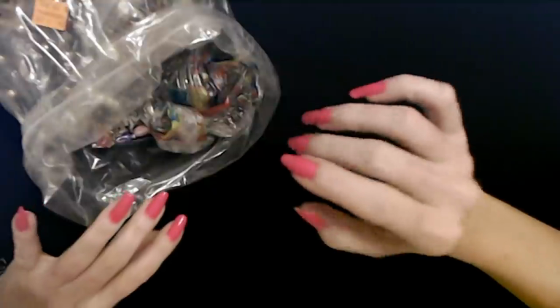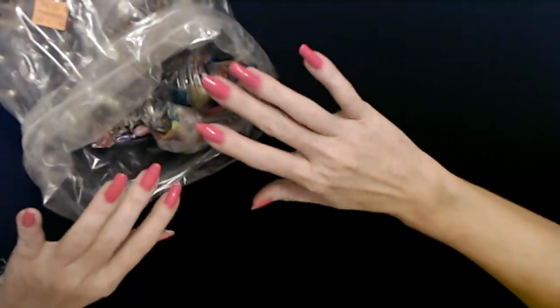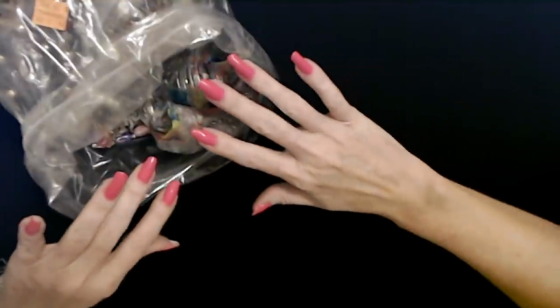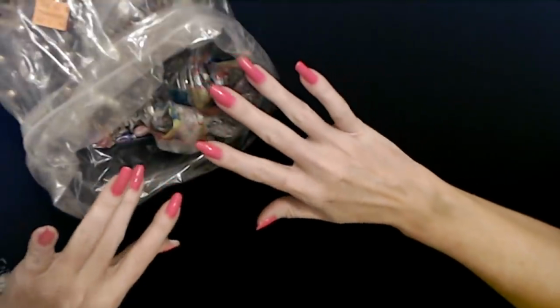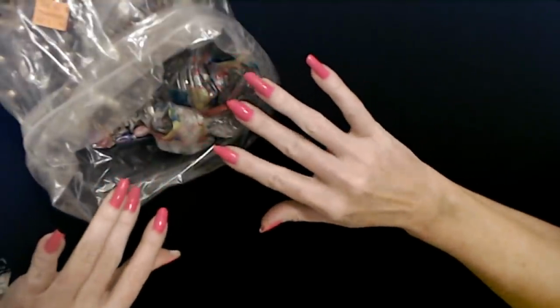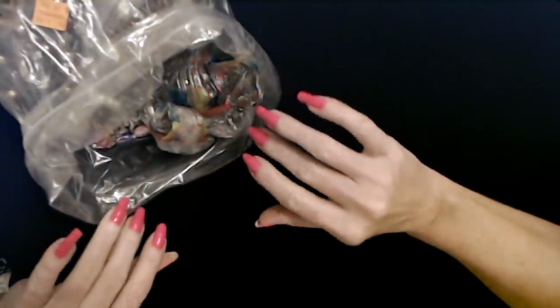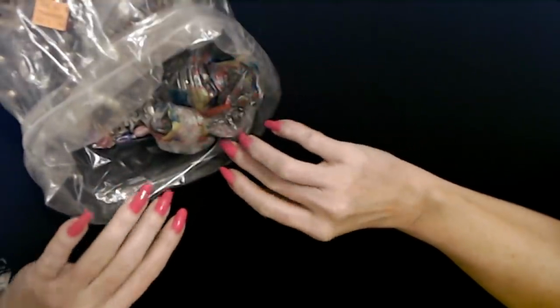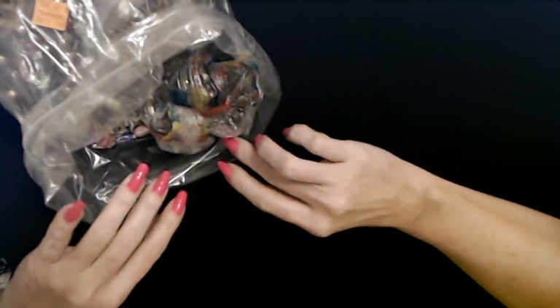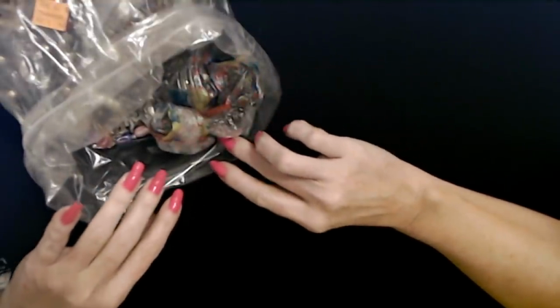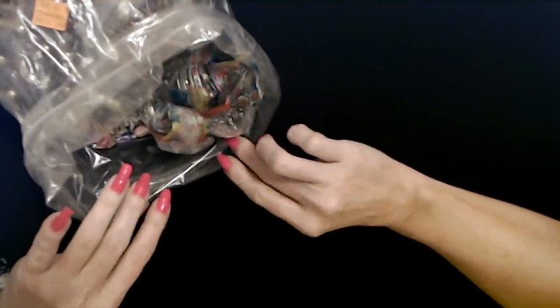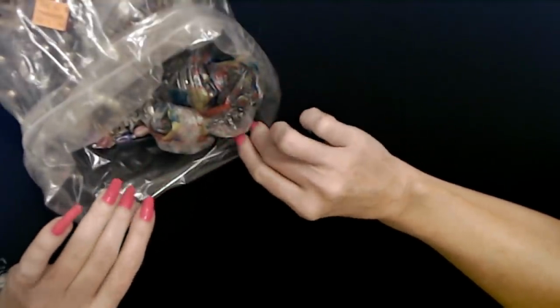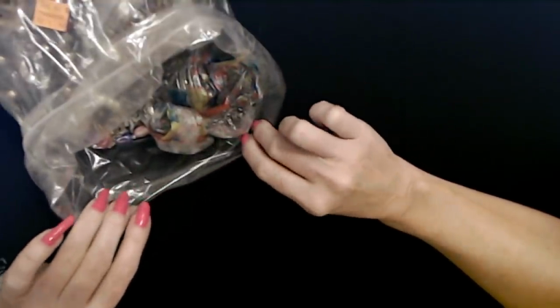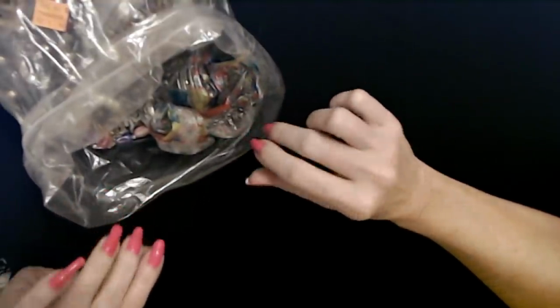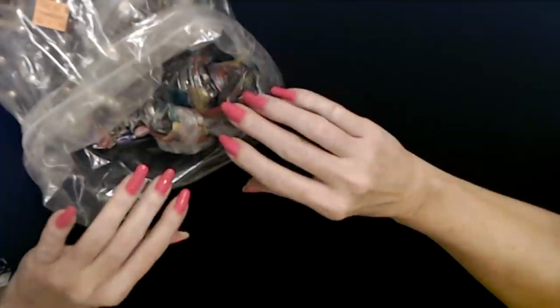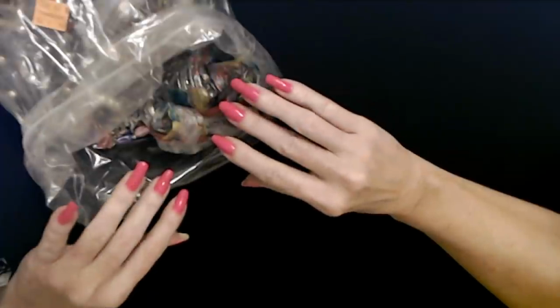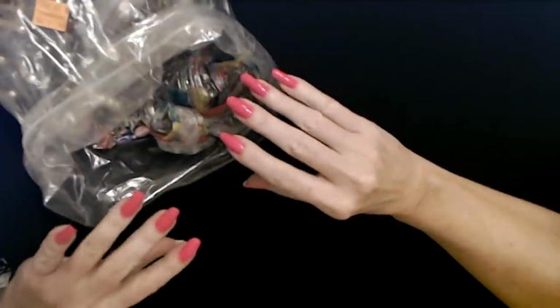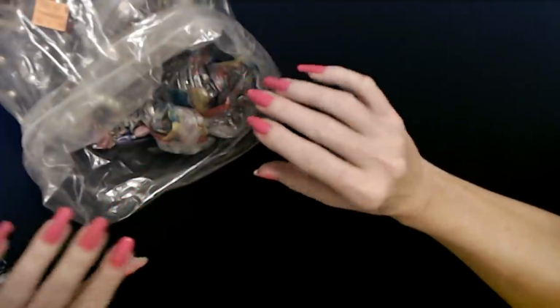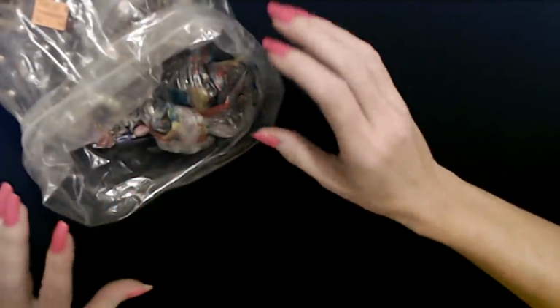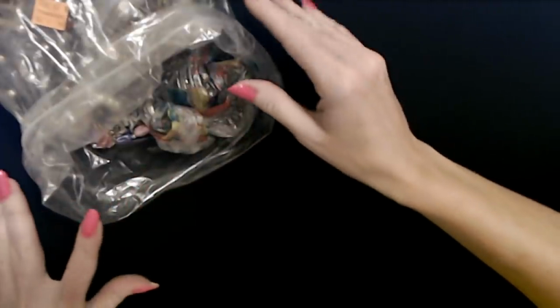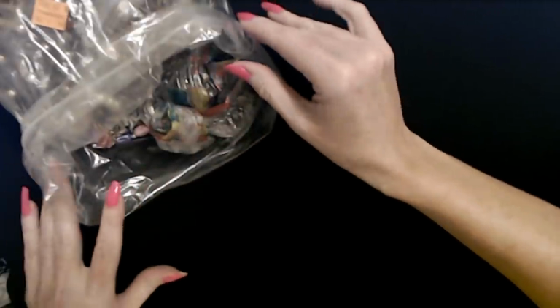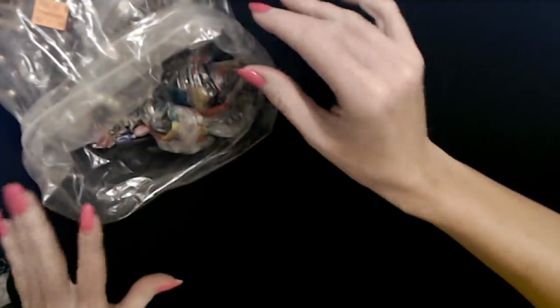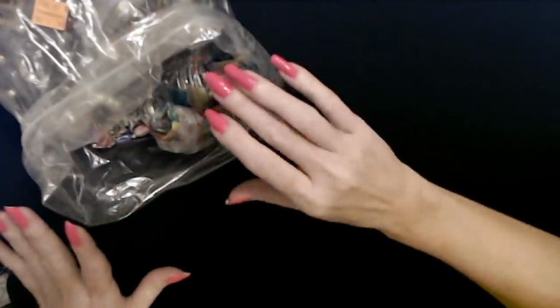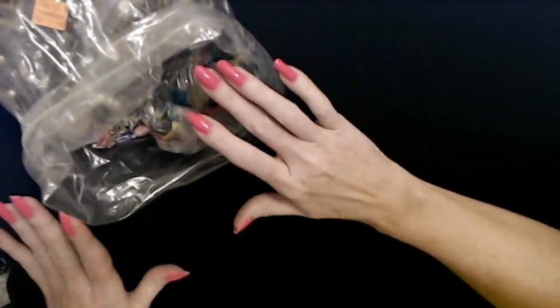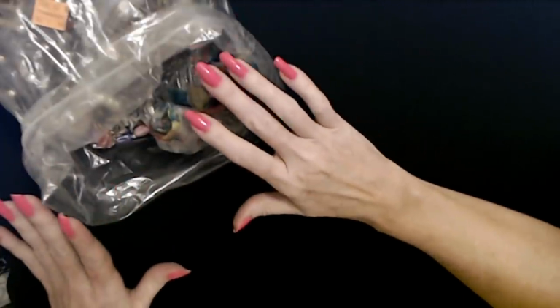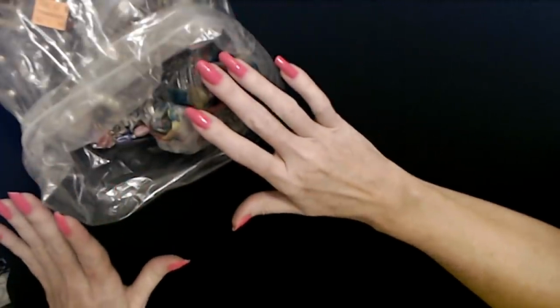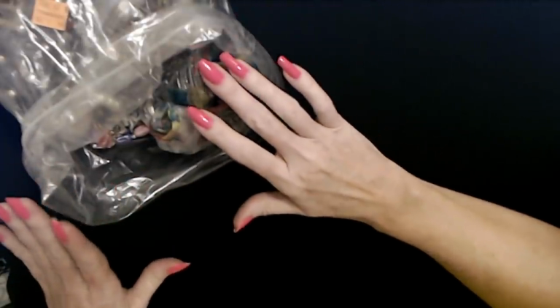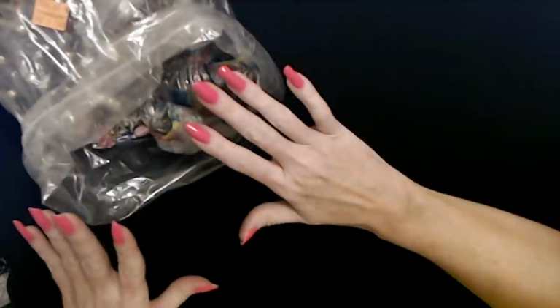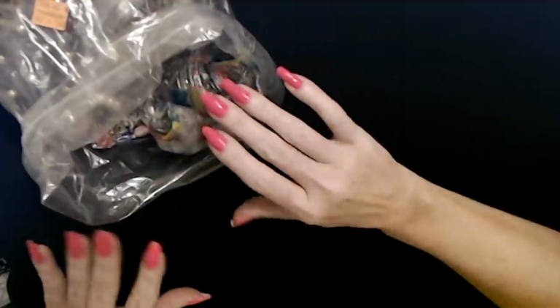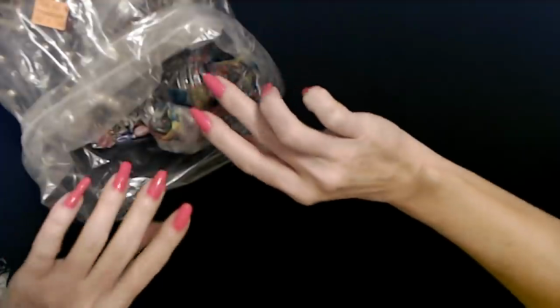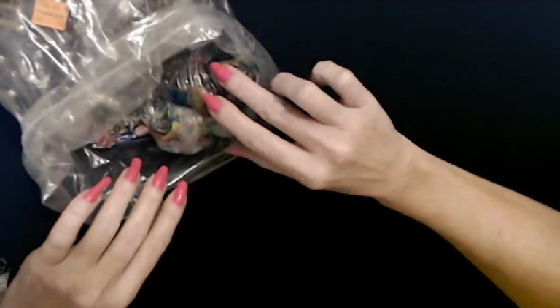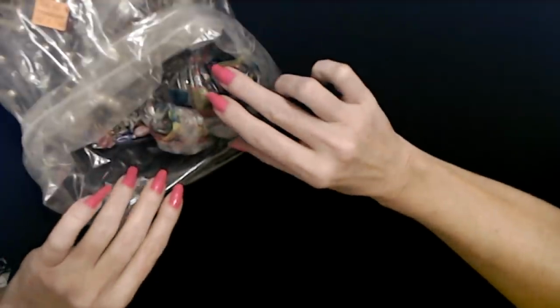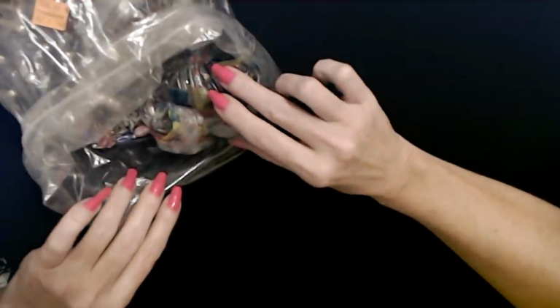Hello, it's good to see you. Today we are back with this bag of goodwill jewelry, and you never know what you're going to find in here. It's always so exciting.